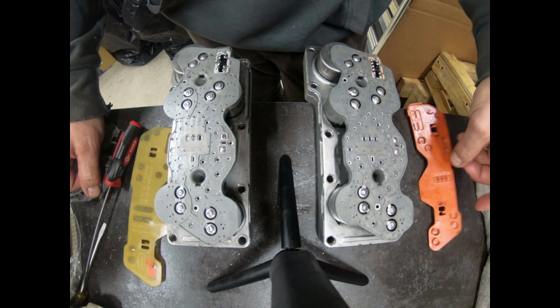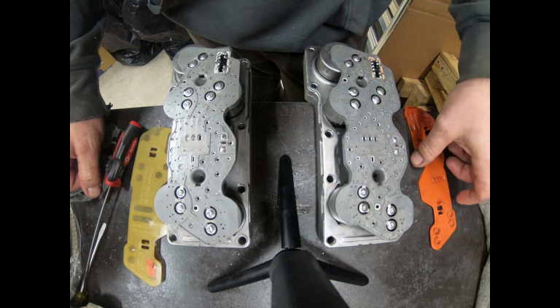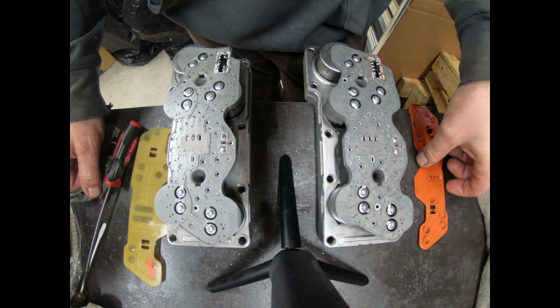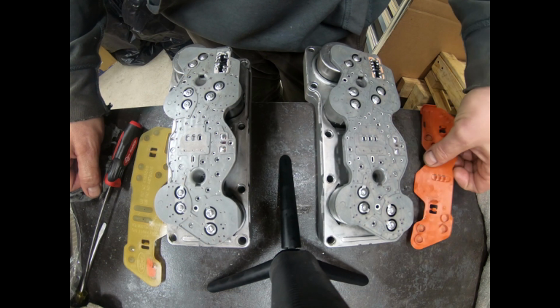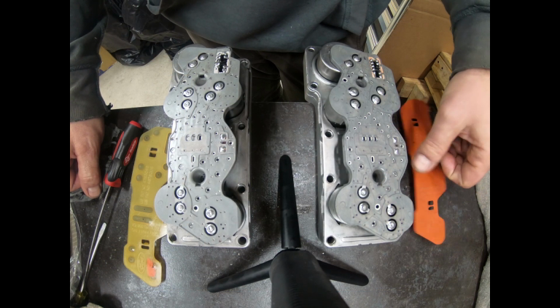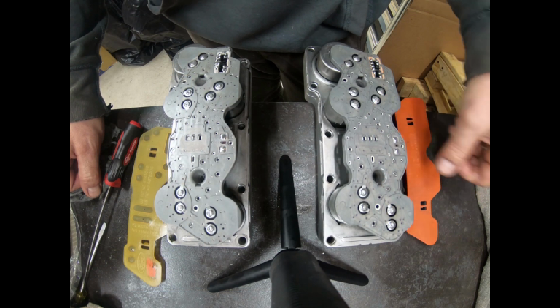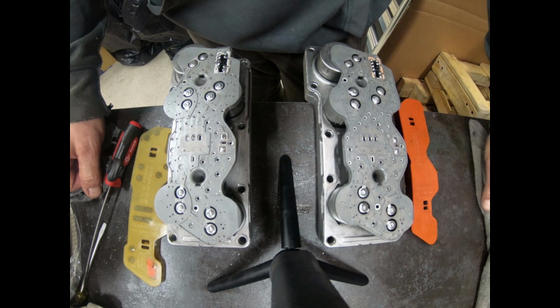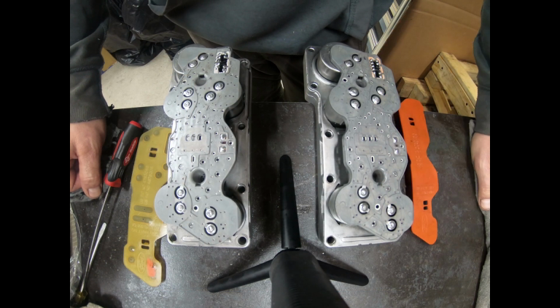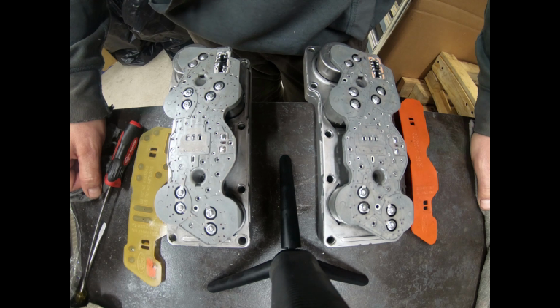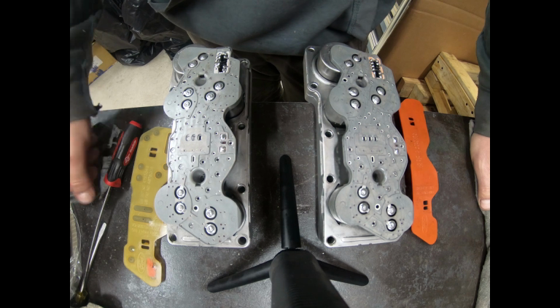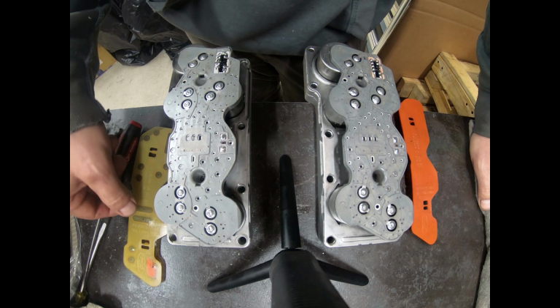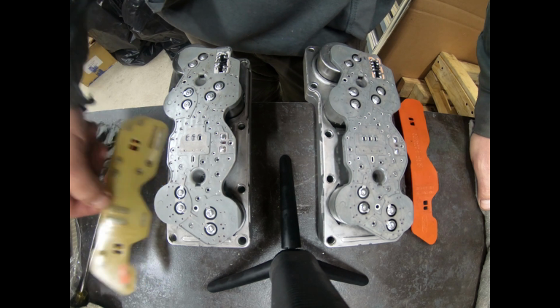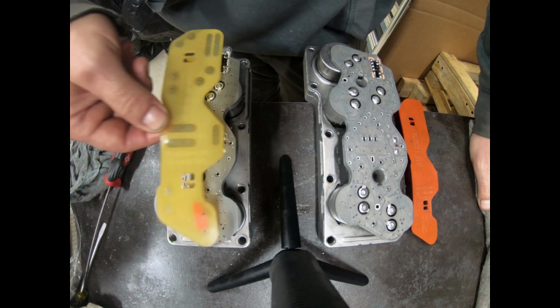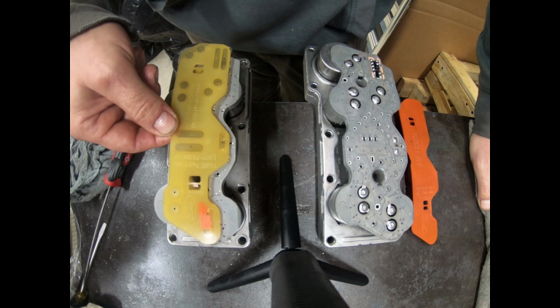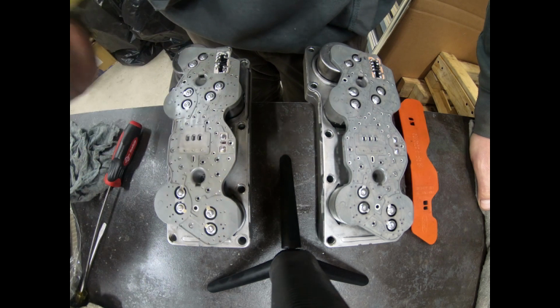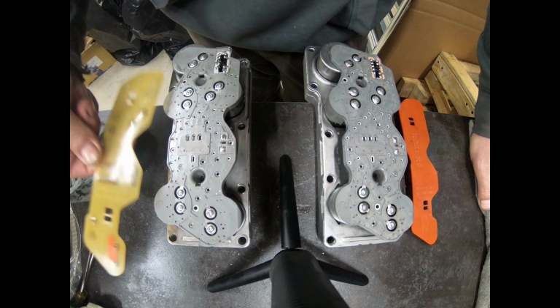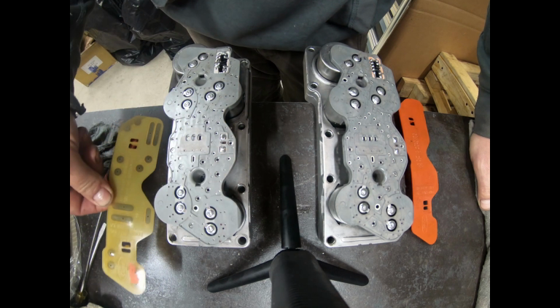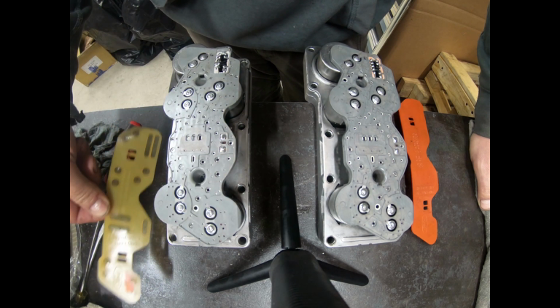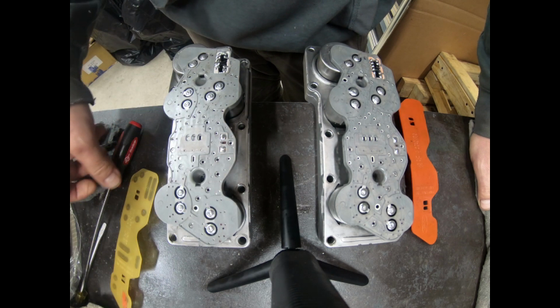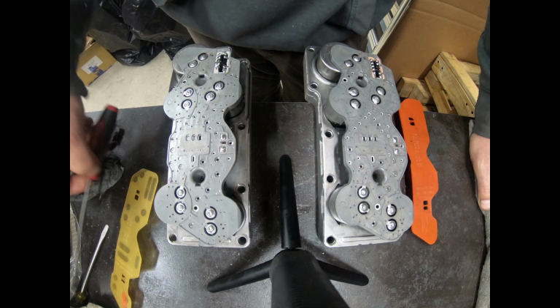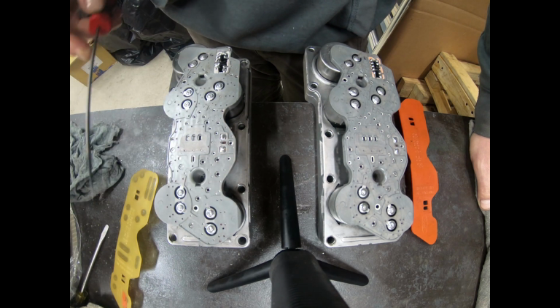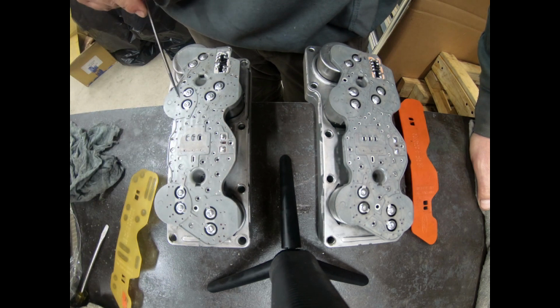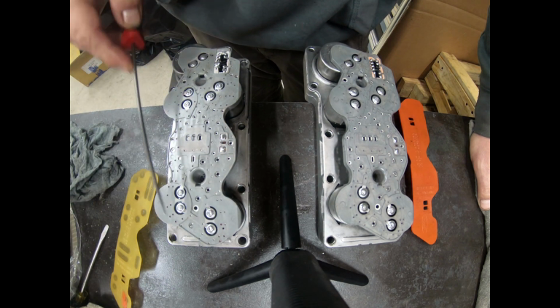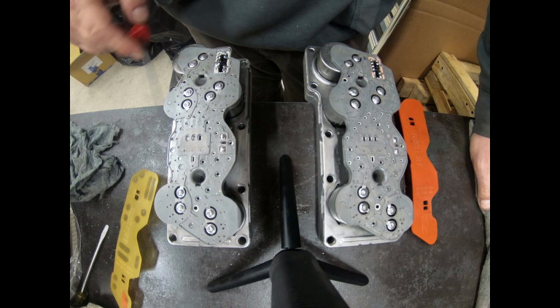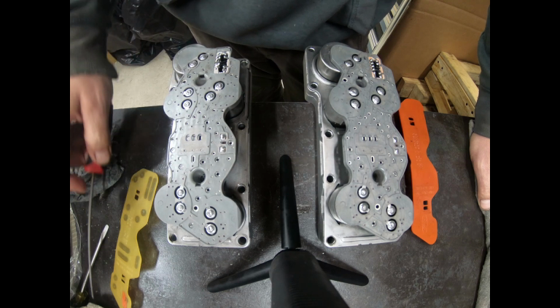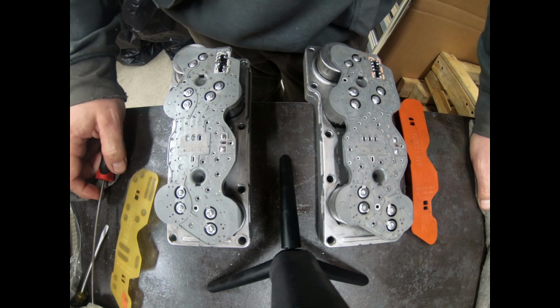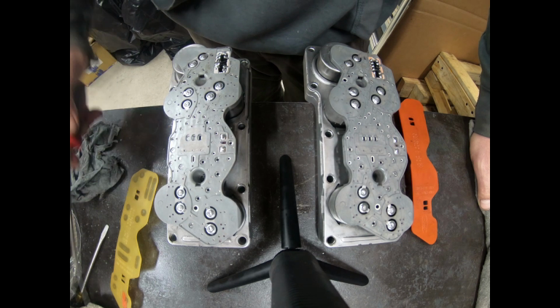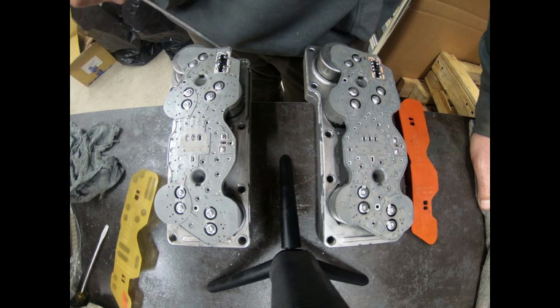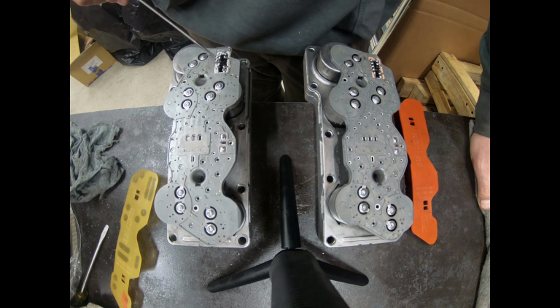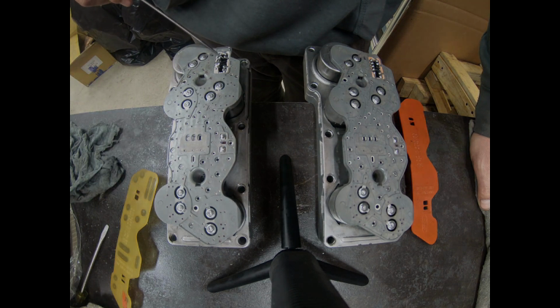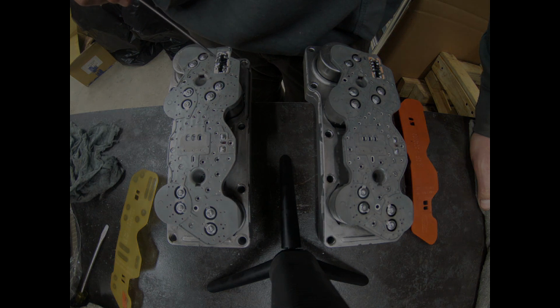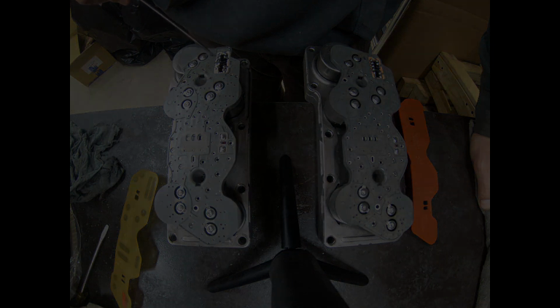So if you're ever cleaning these things or testing them, make sure you pull this plastic cover off and visually inspect these solder joints, because you may find something like this.